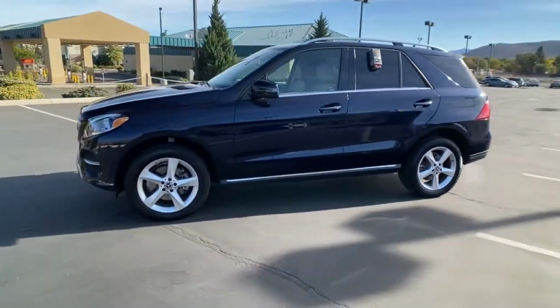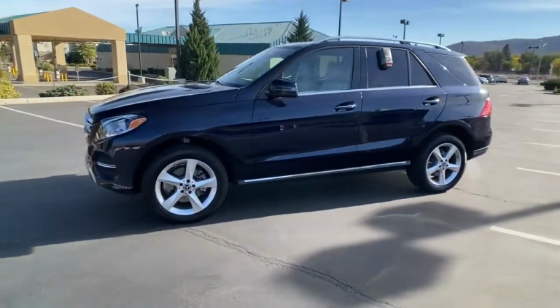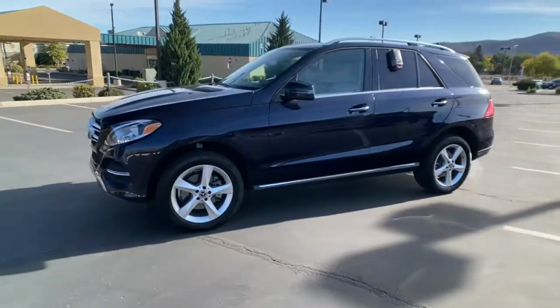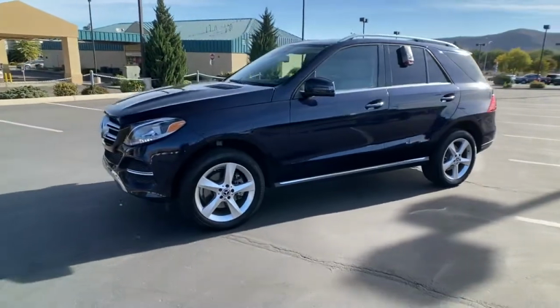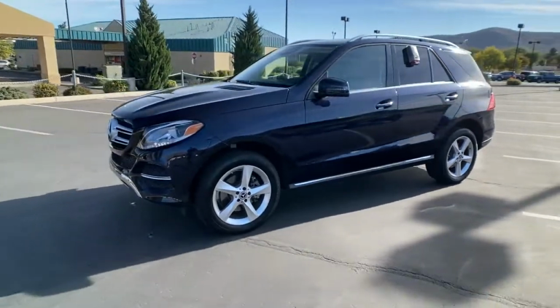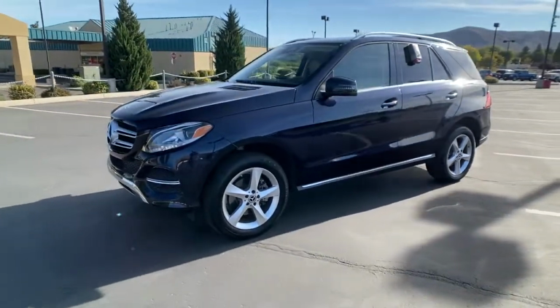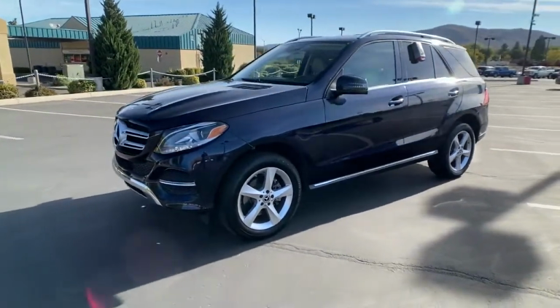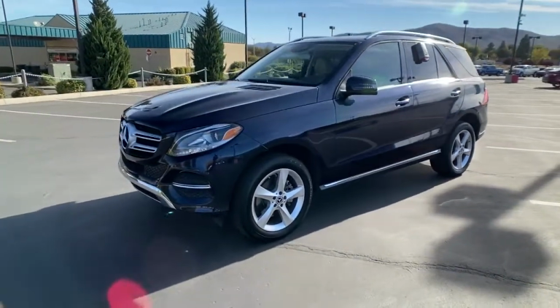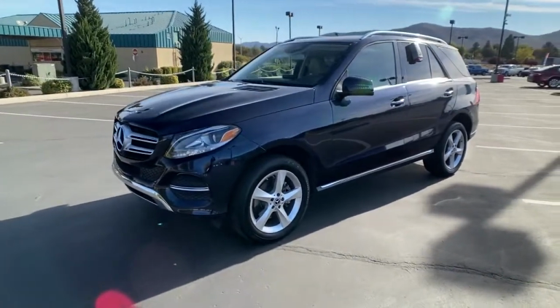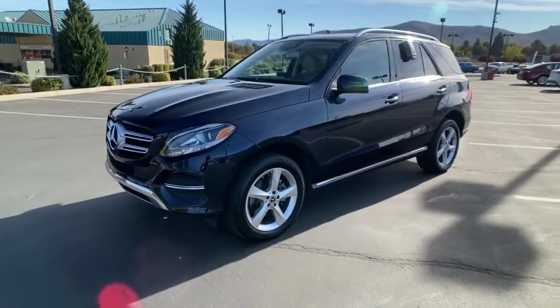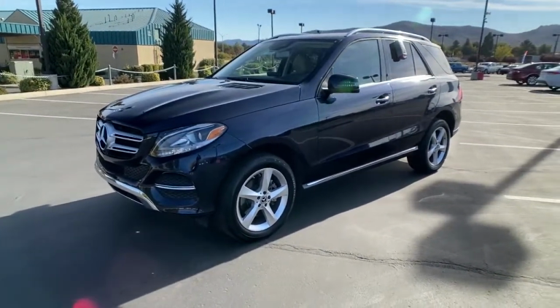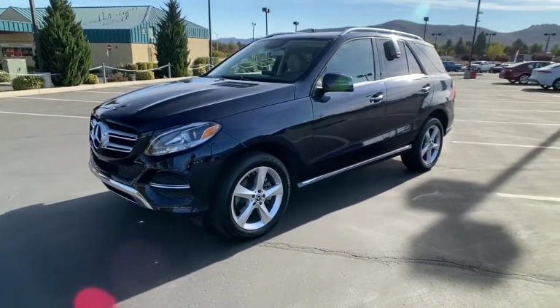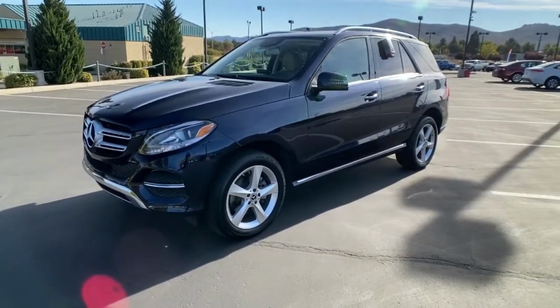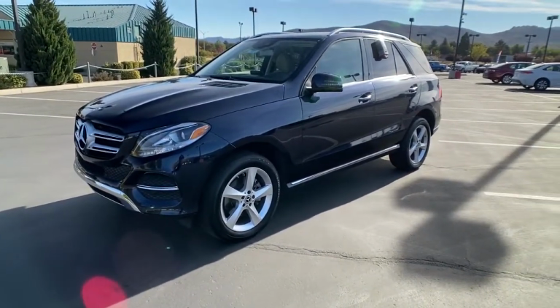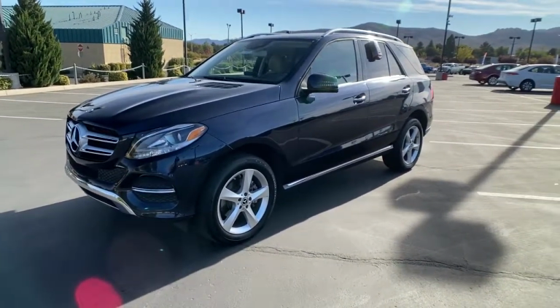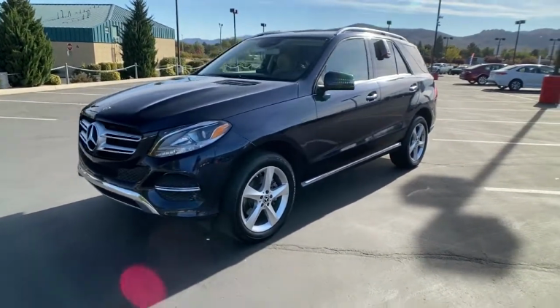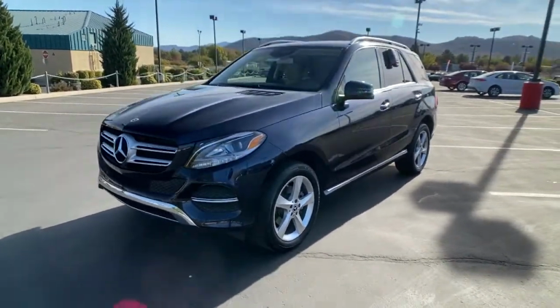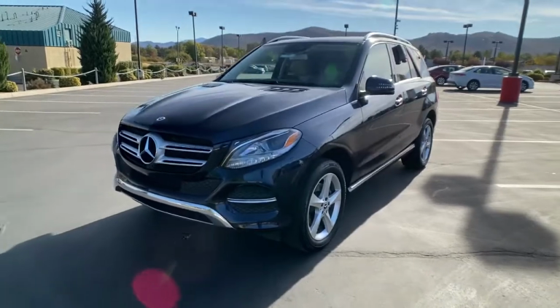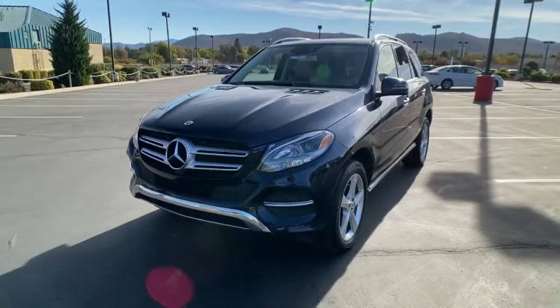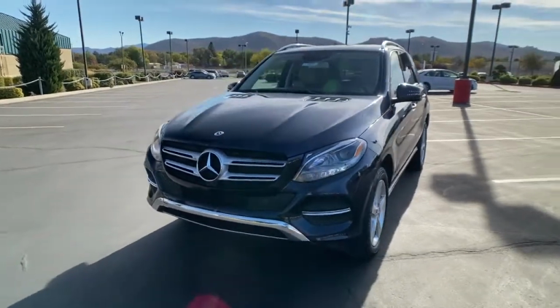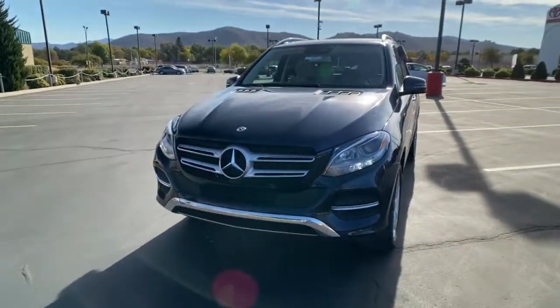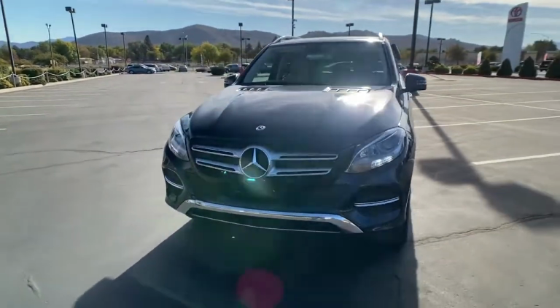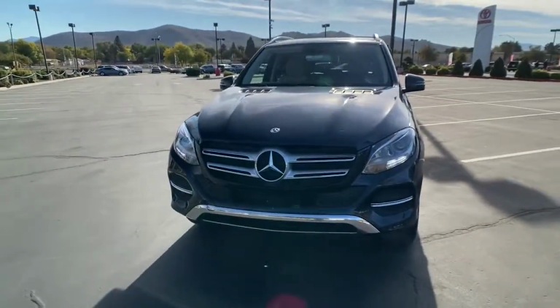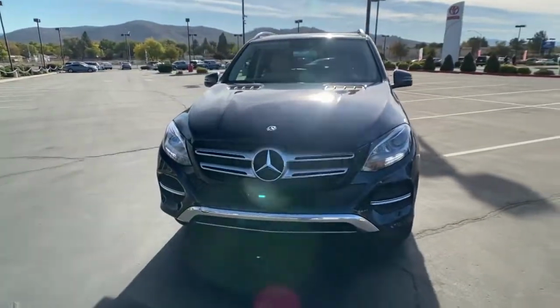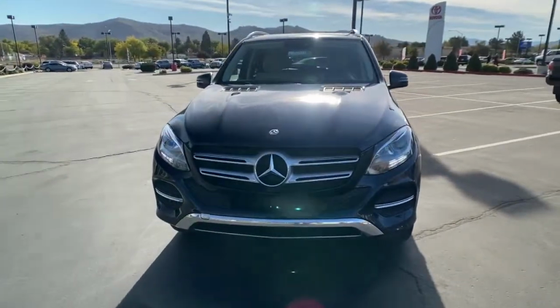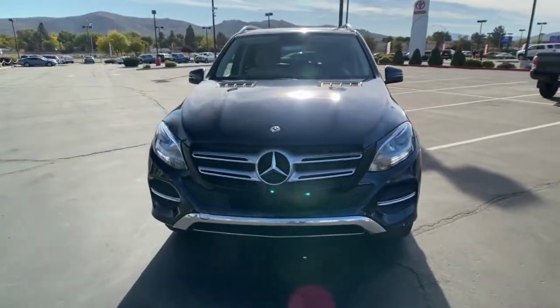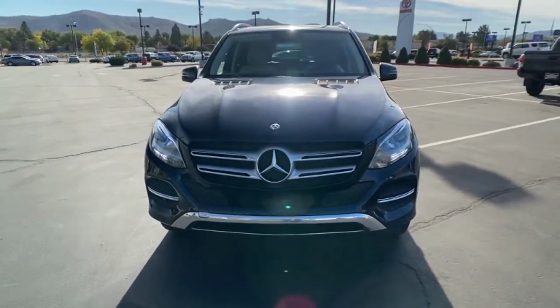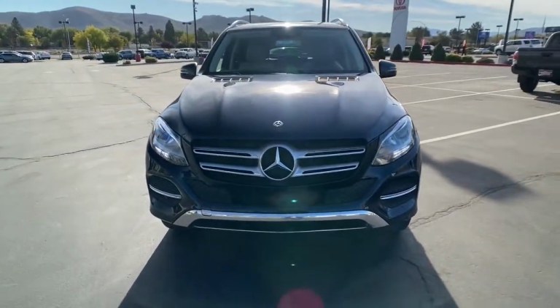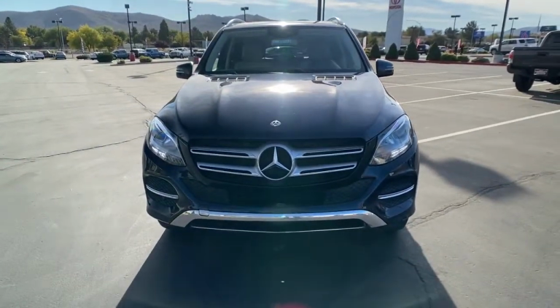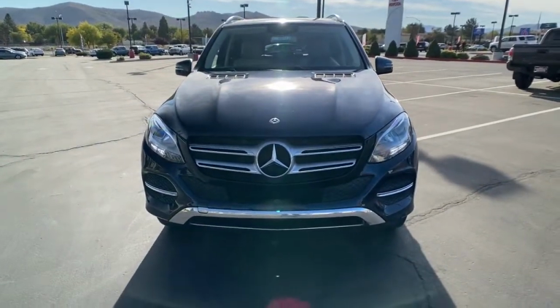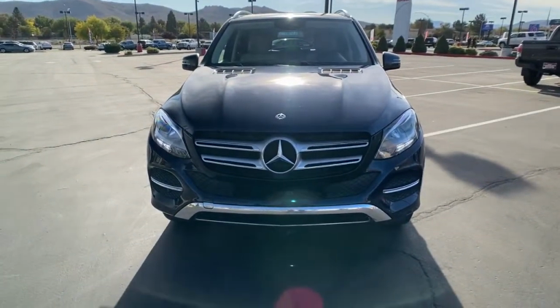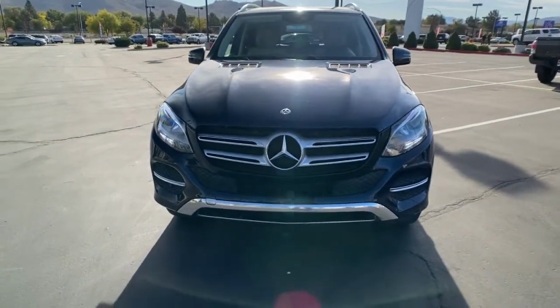Backup camera, engine immobilizer, cruise control, bucket seats, power steering — boldly powerful yet serenely luxurious, that's the GLE SUV.